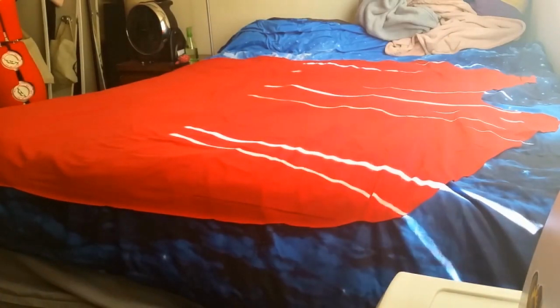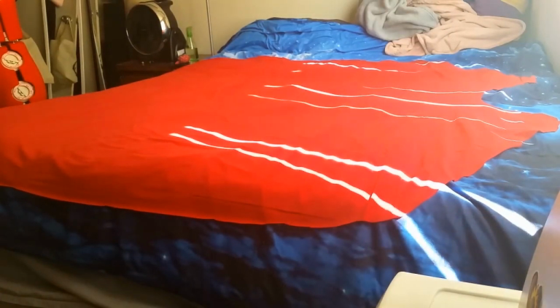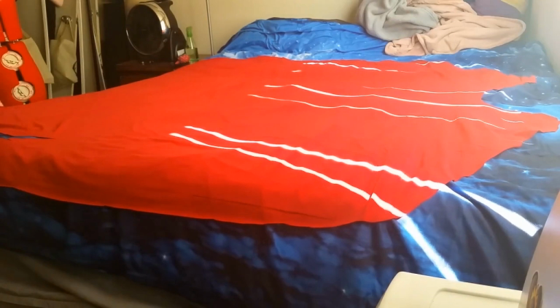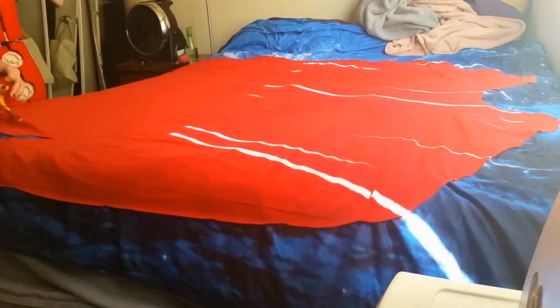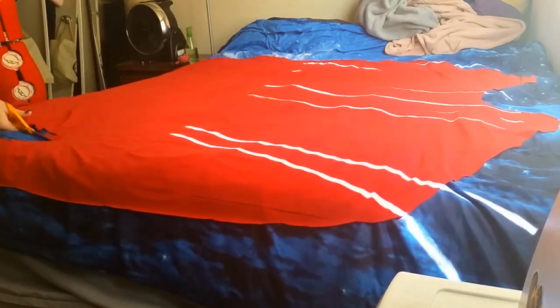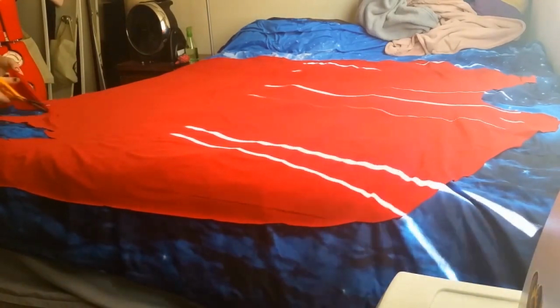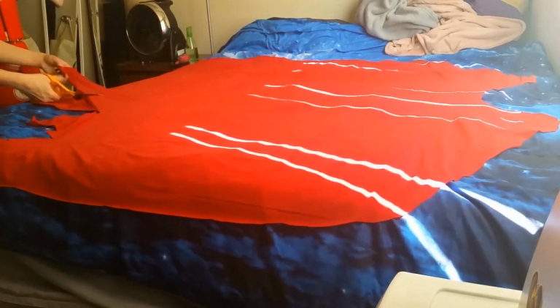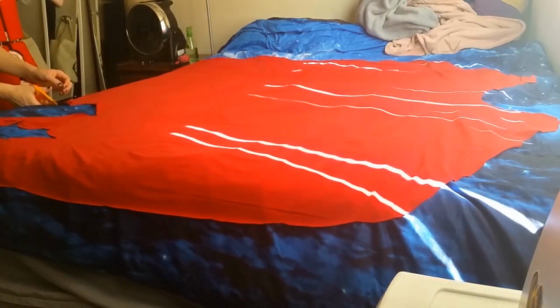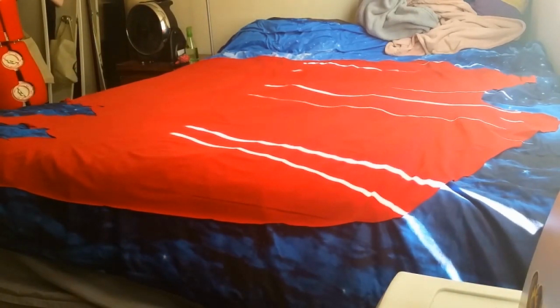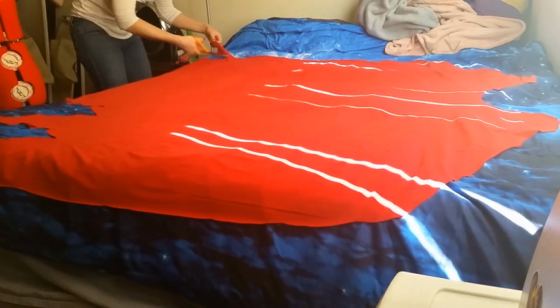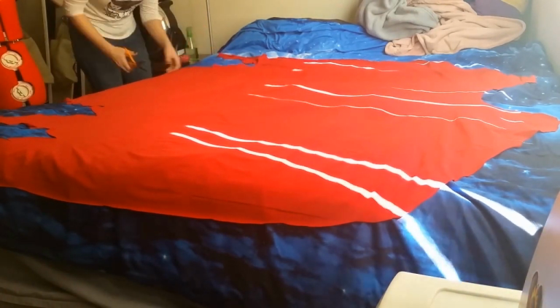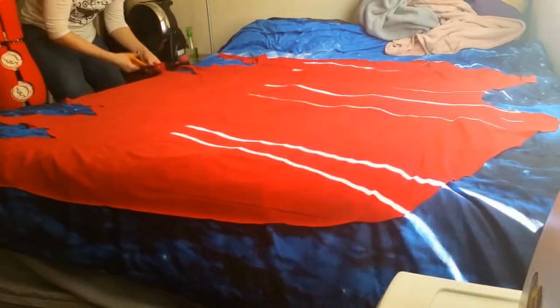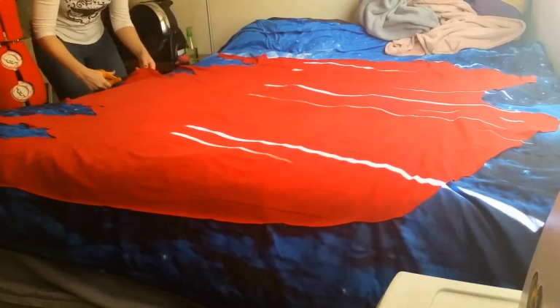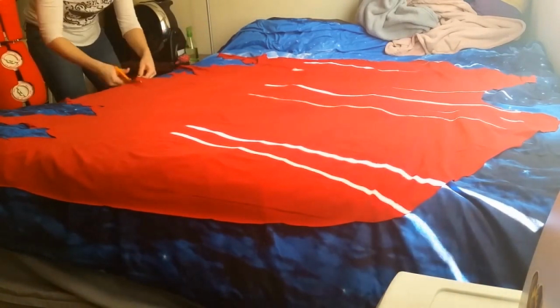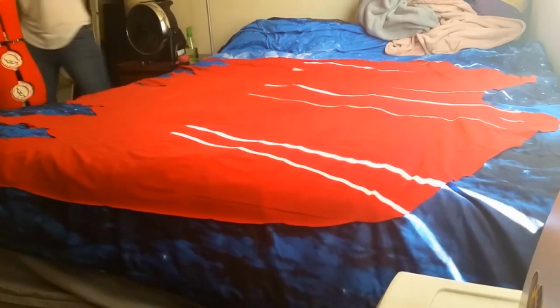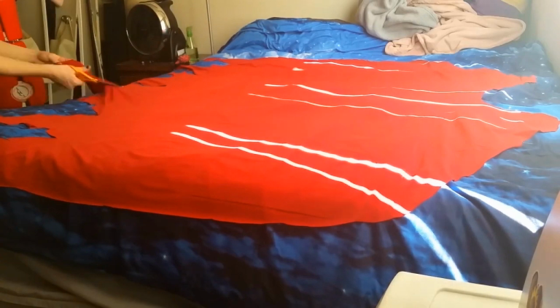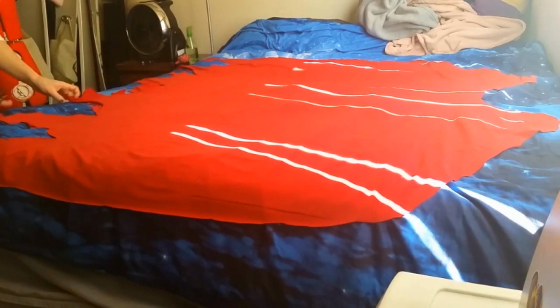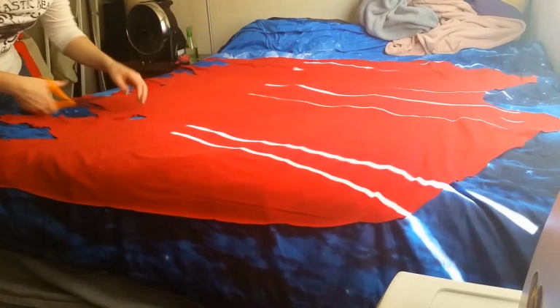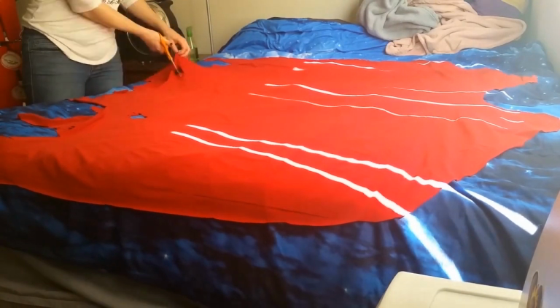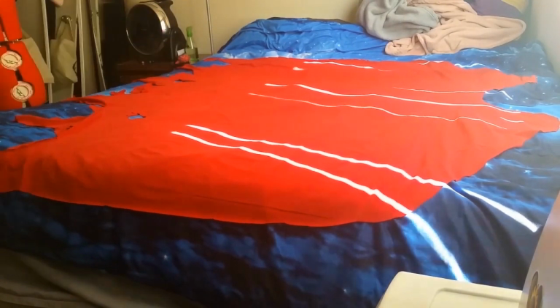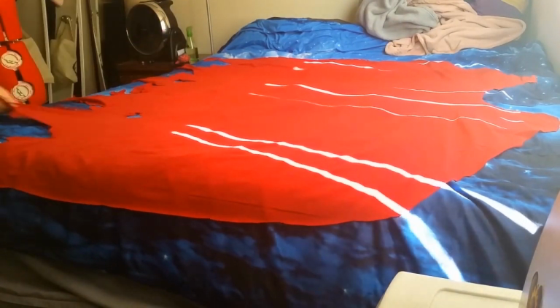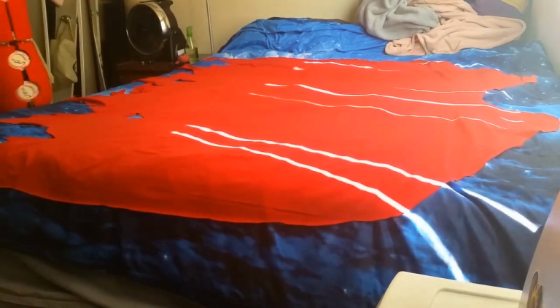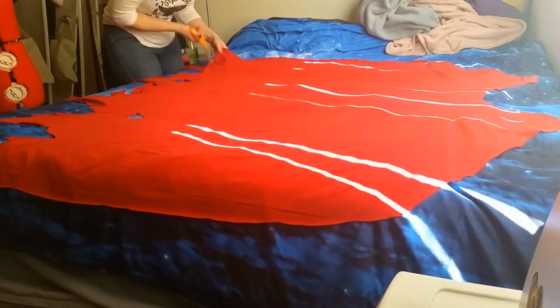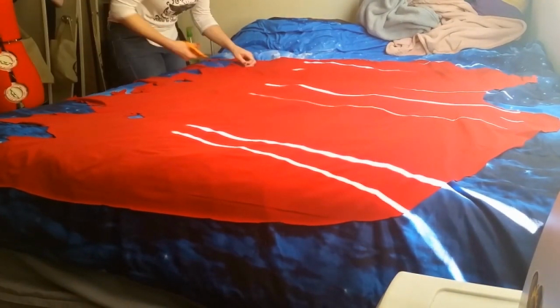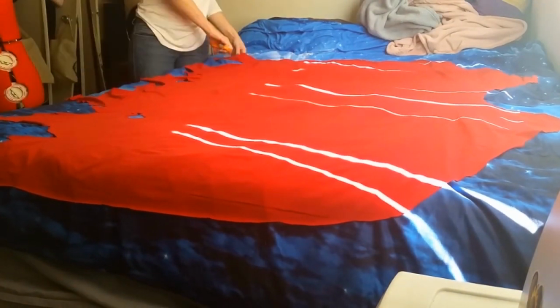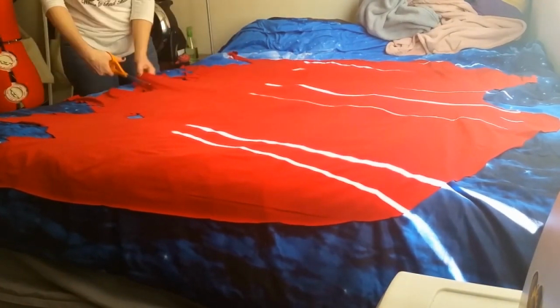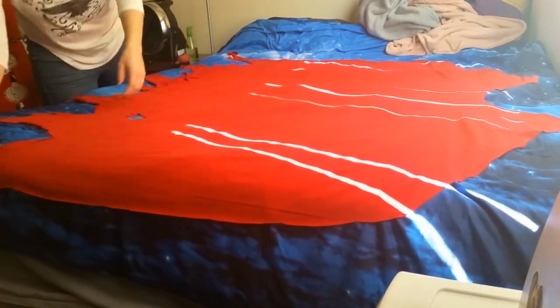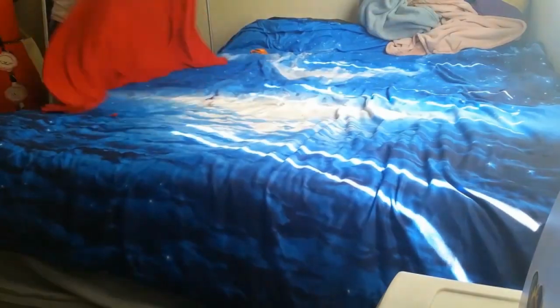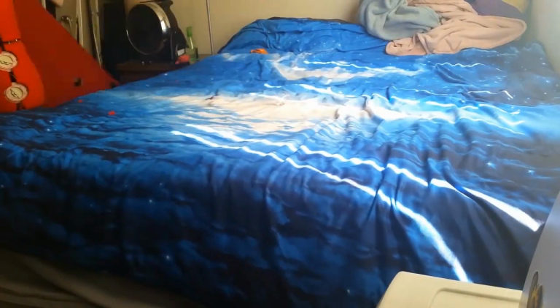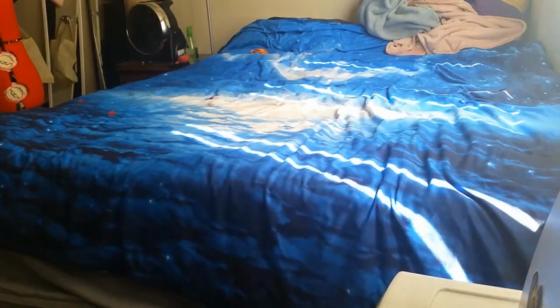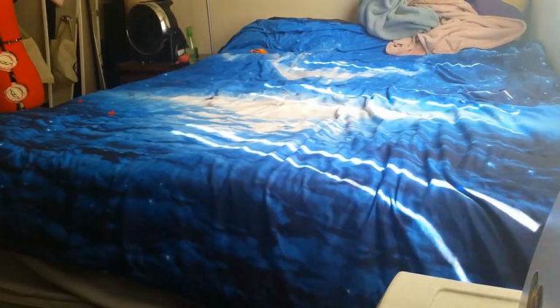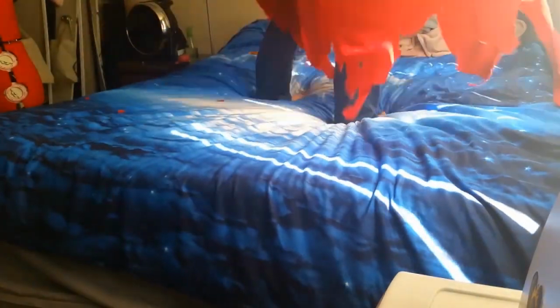First I draped it over my mannequin to get the layout right, and then once I got the general shape I started trimming off the bottom and making it all jagged and making holes here and there, because he's rugged for some reason.